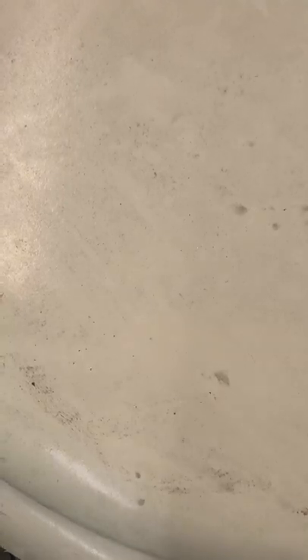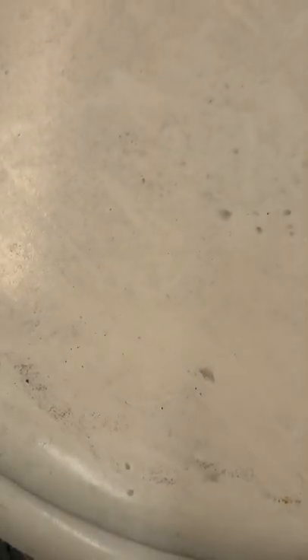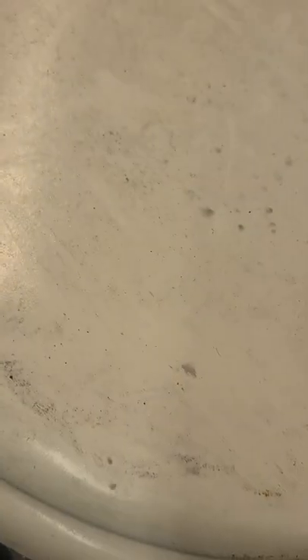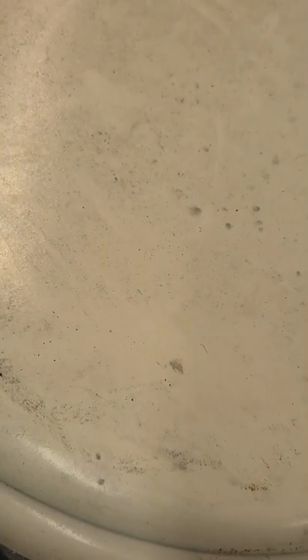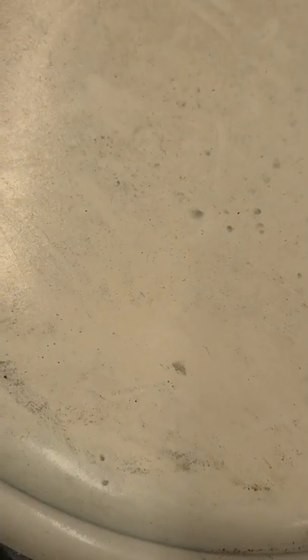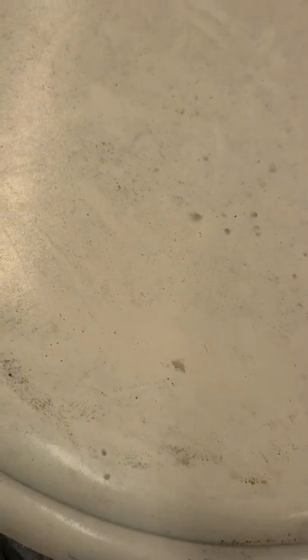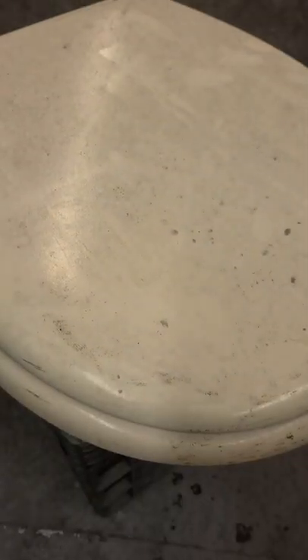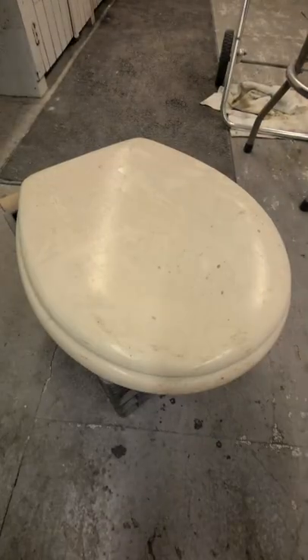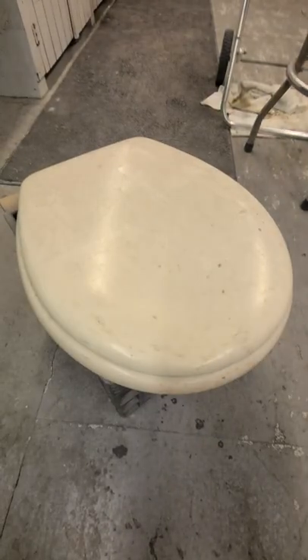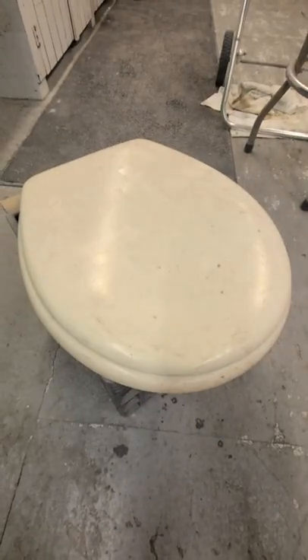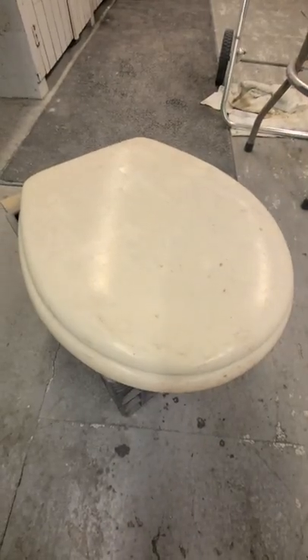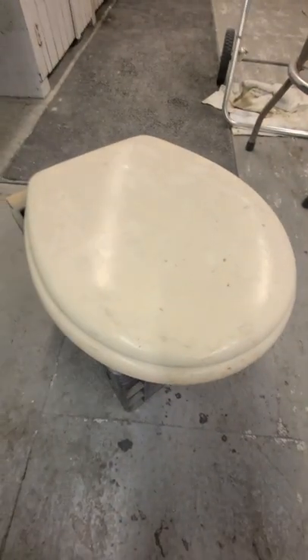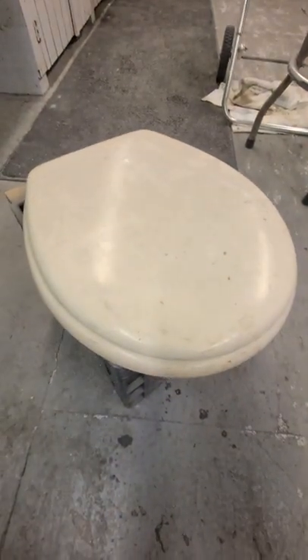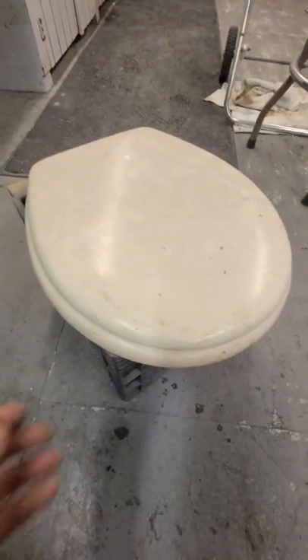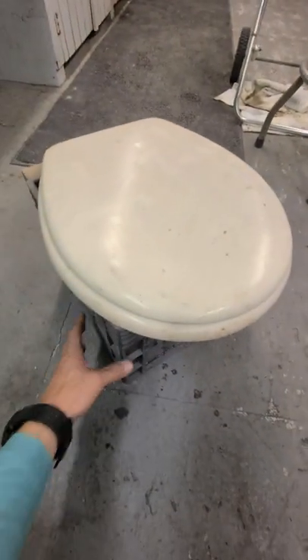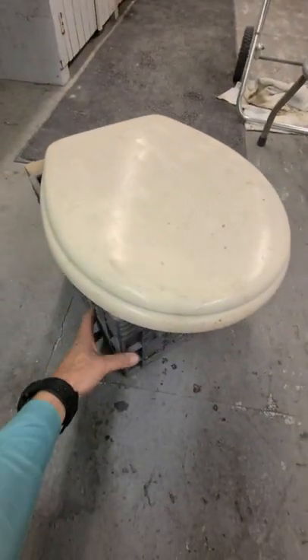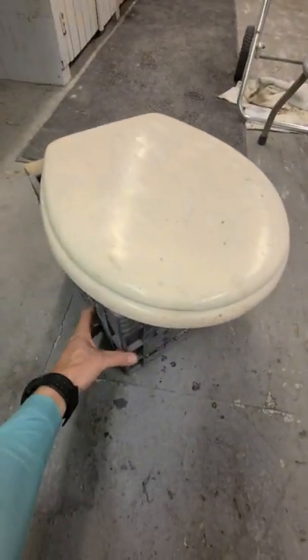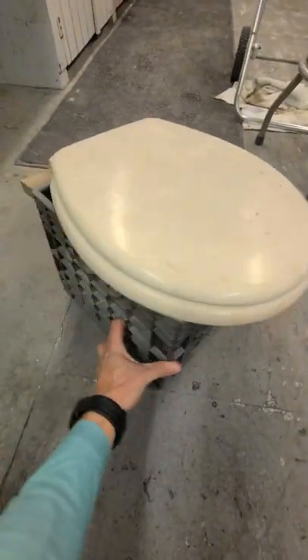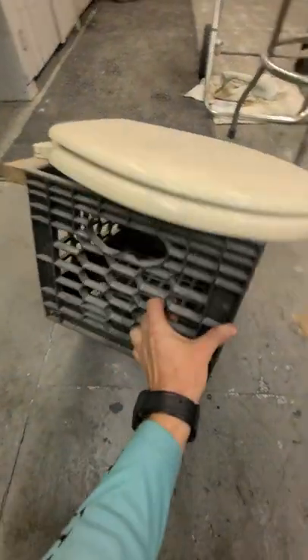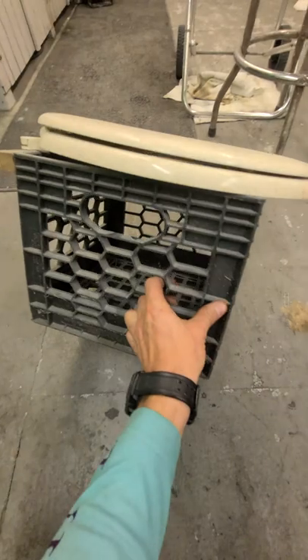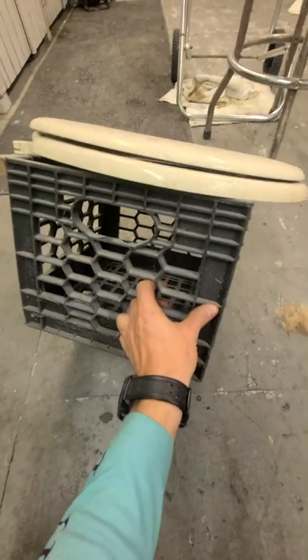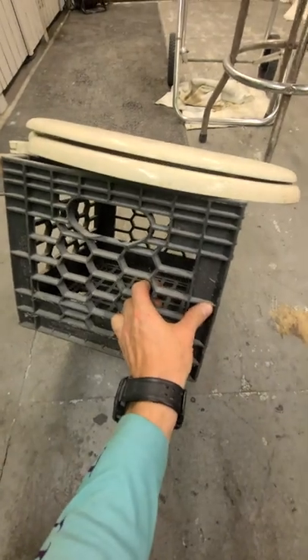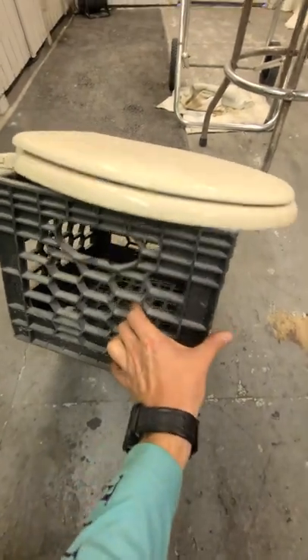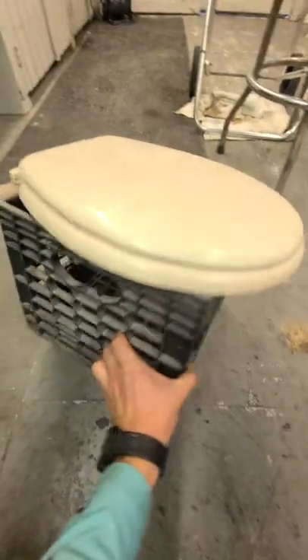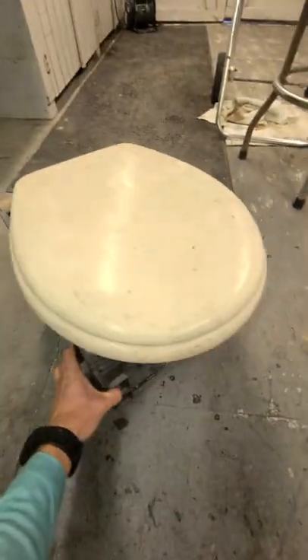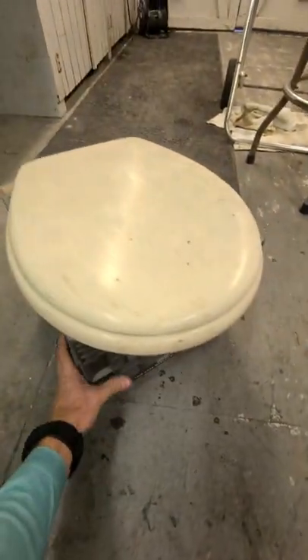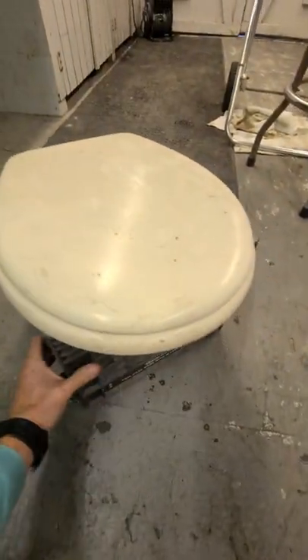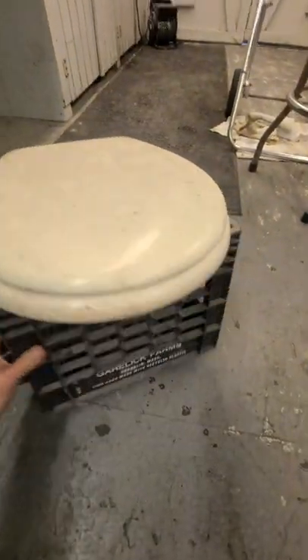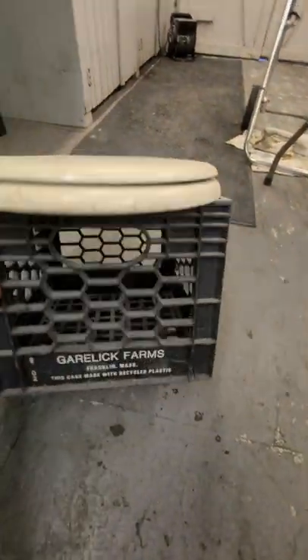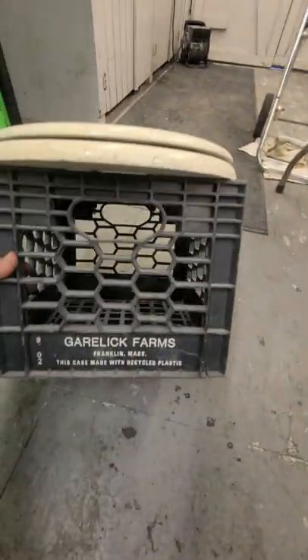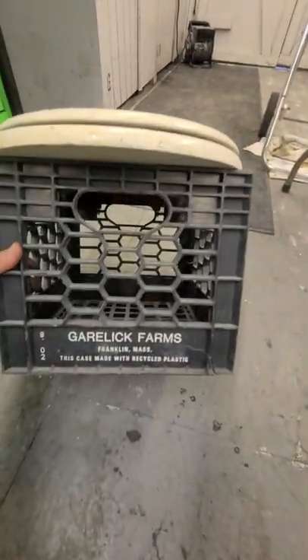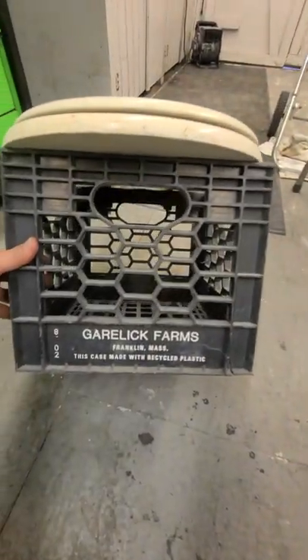Alright guys, so check this out. I just got this toilet for my boat and it's amazing. It's got a rock-solid crate from Garlick Farms in Franklin, Massachusetts.